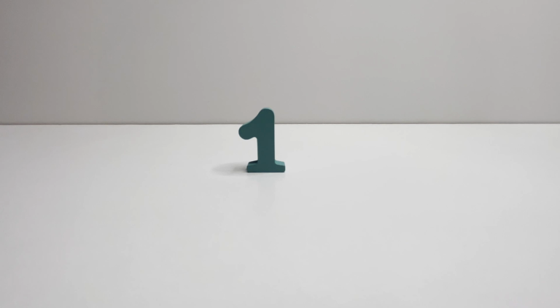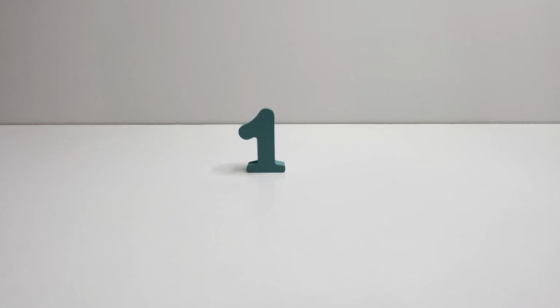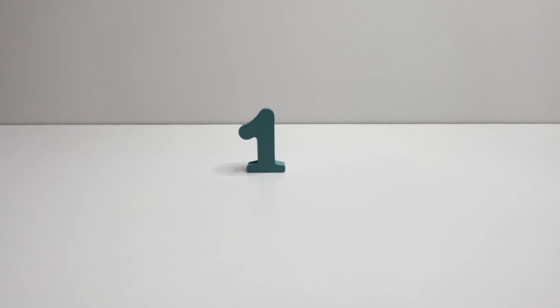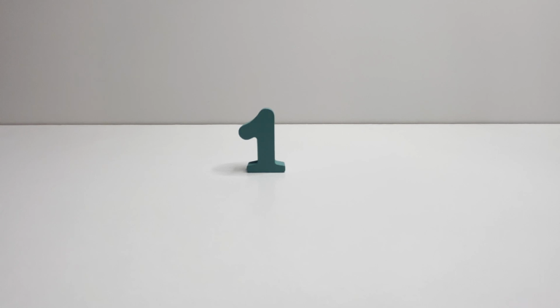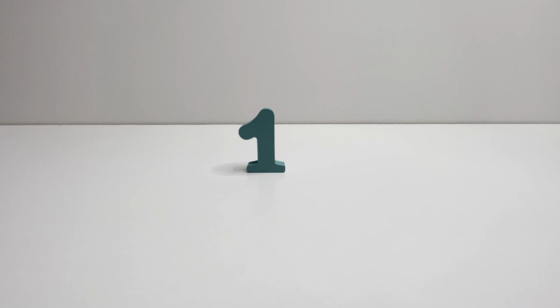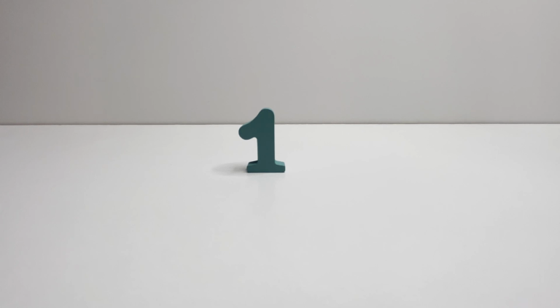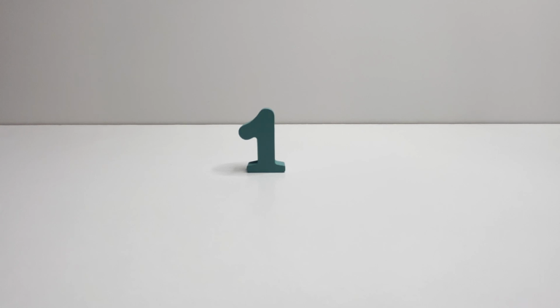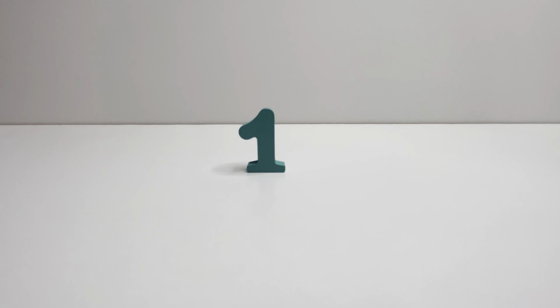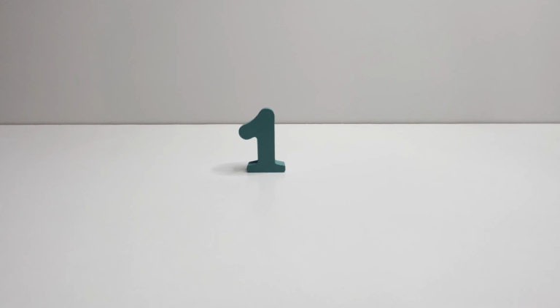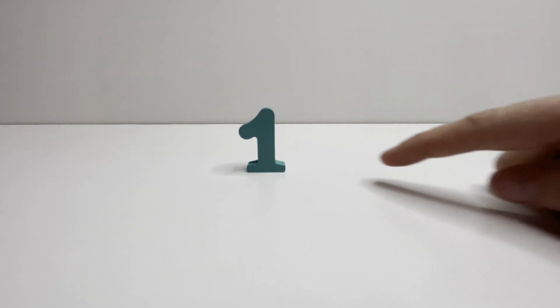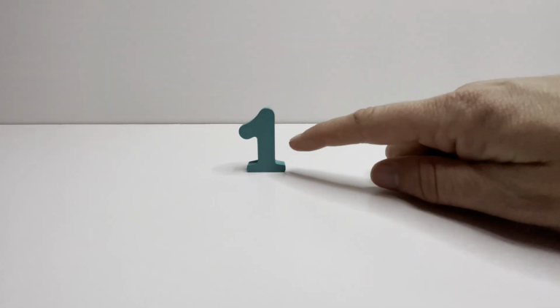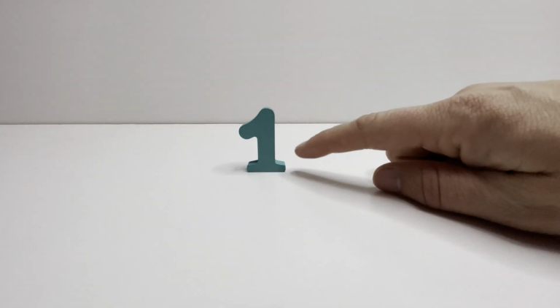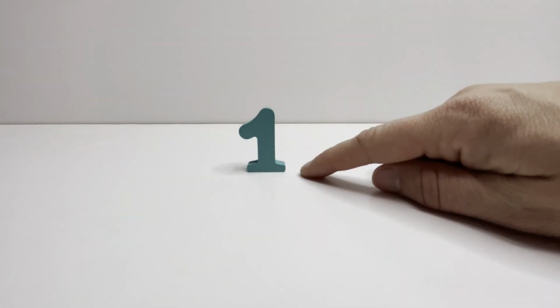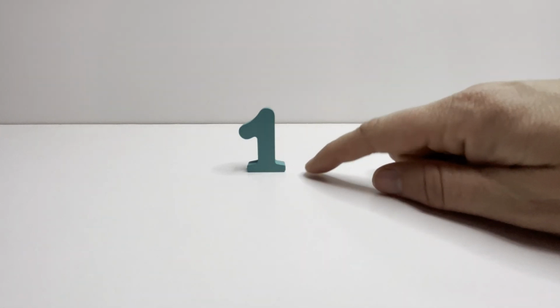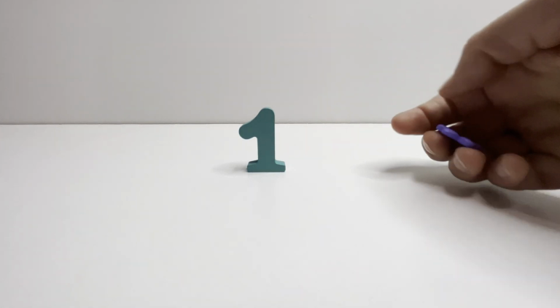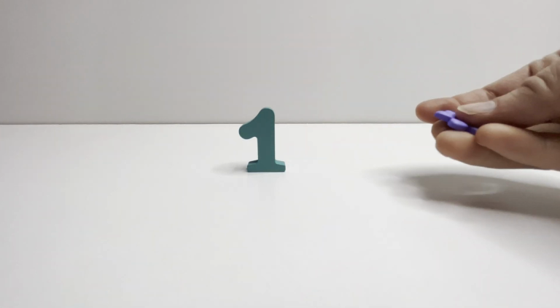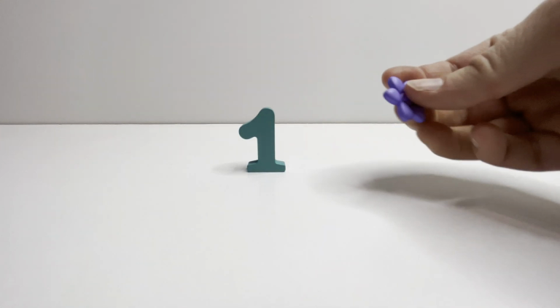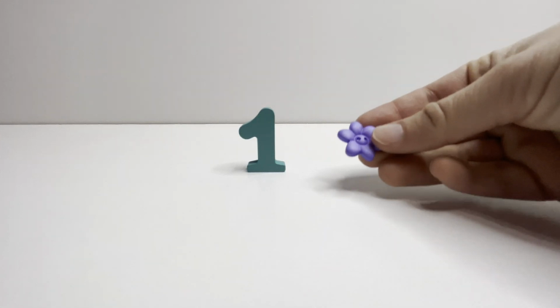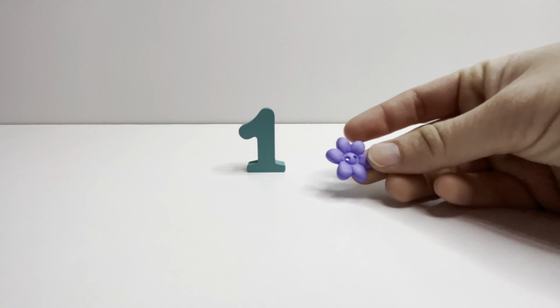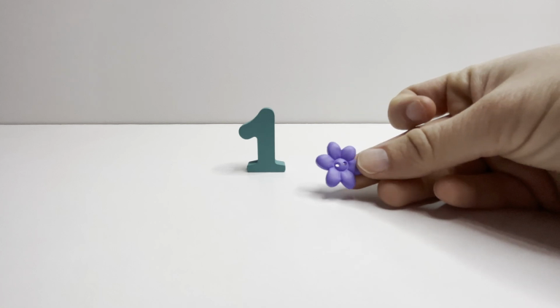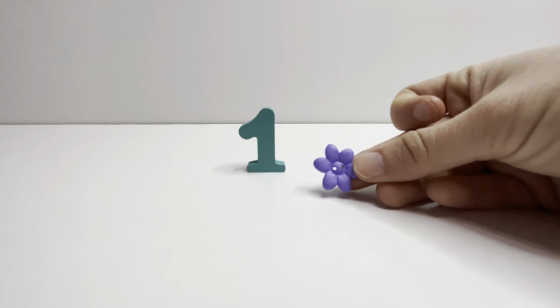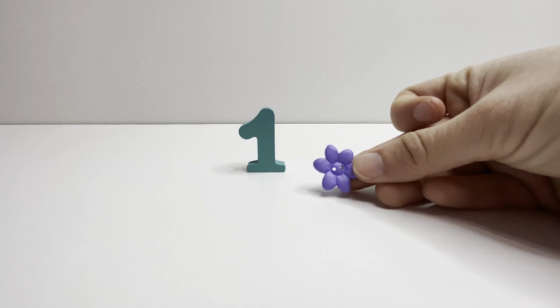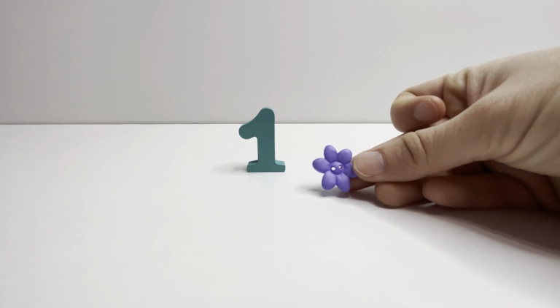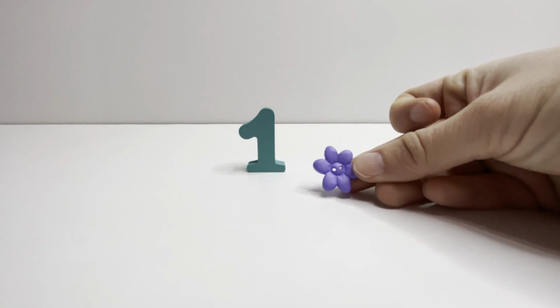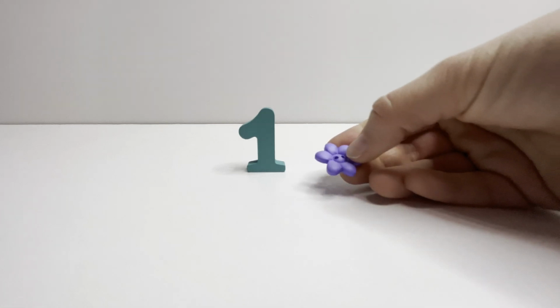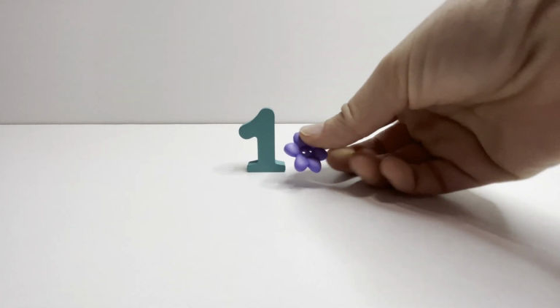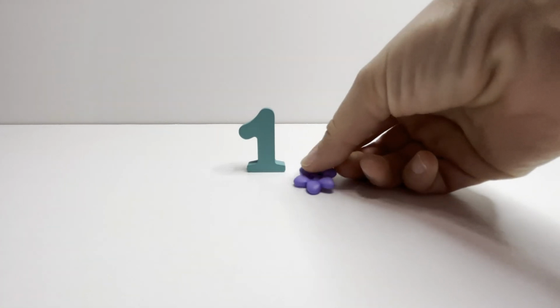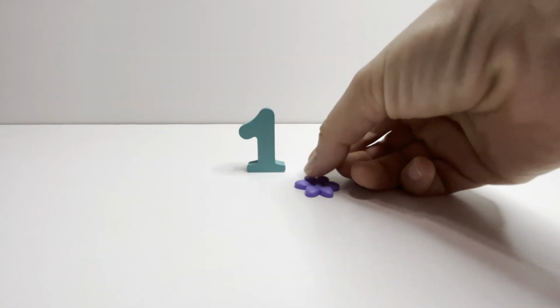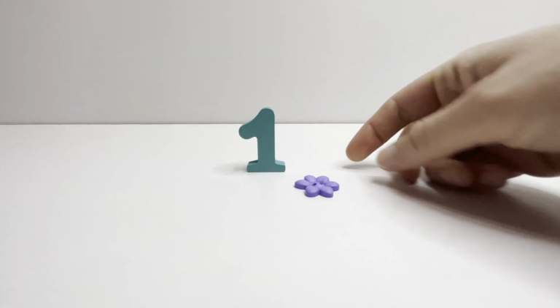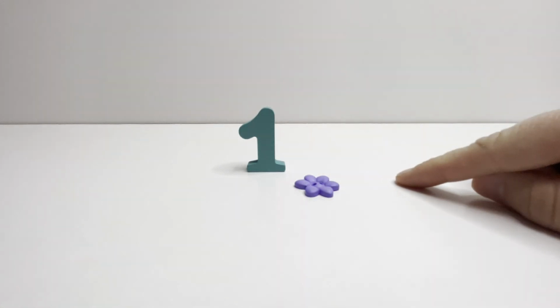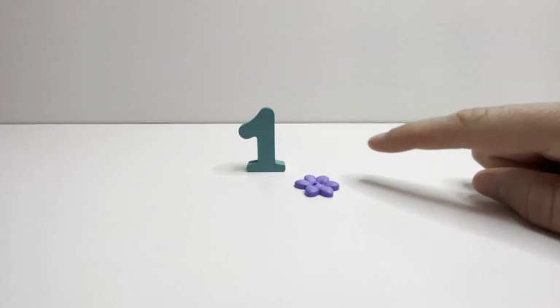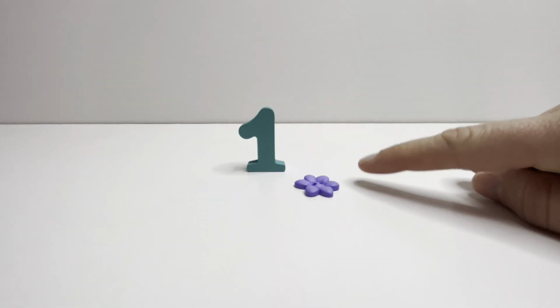Let's practice counting. One. One button. One.